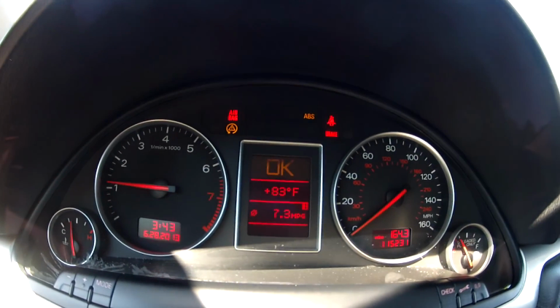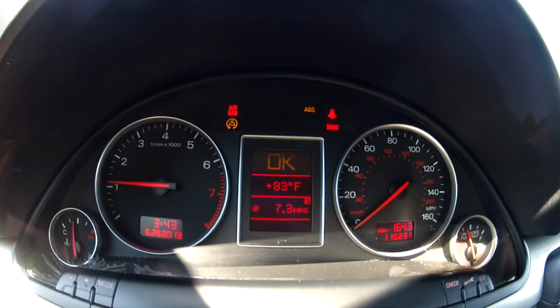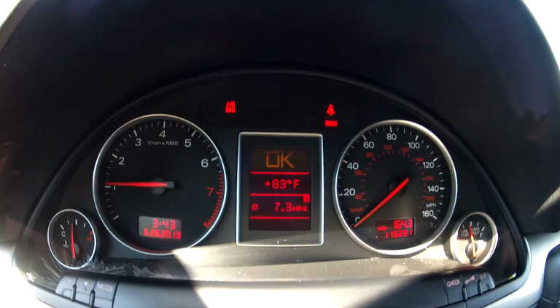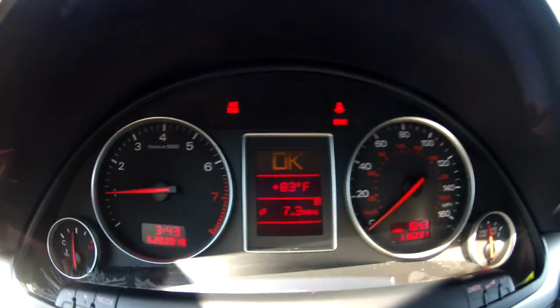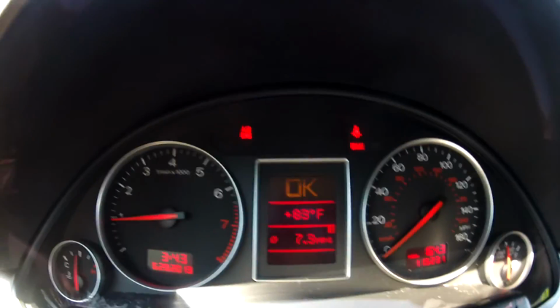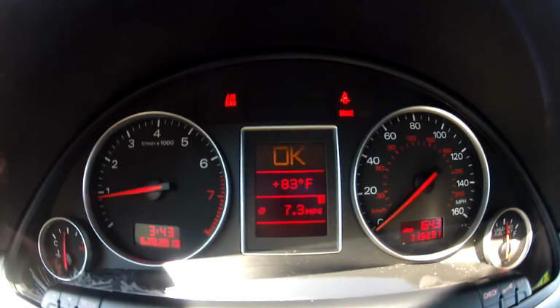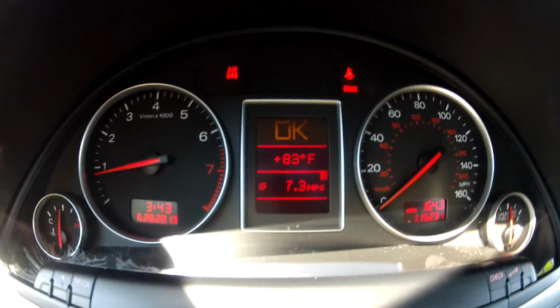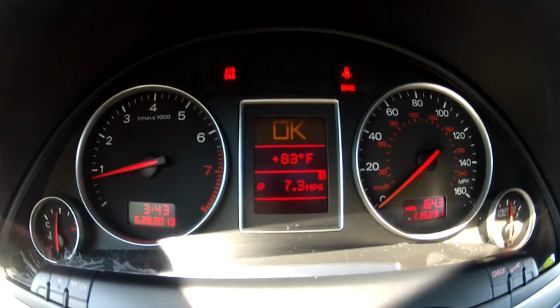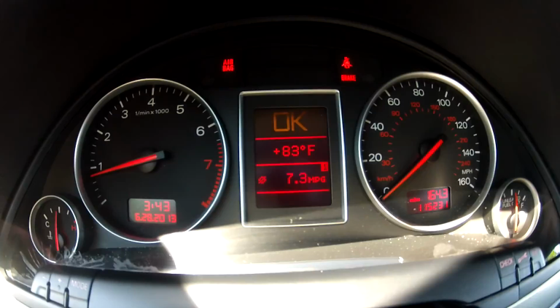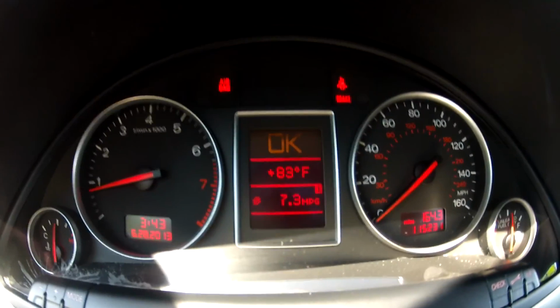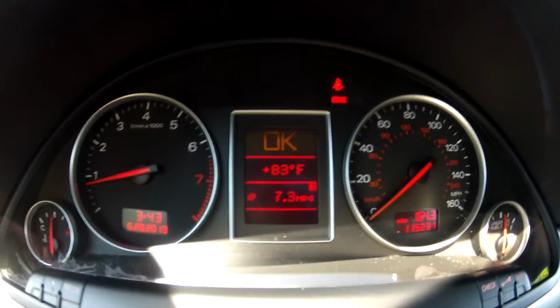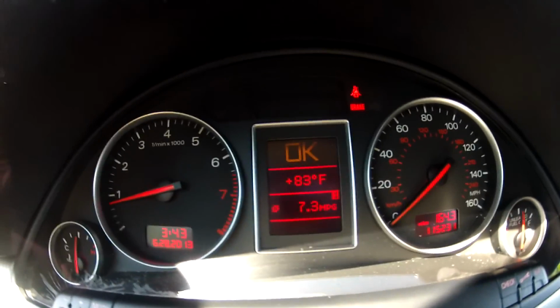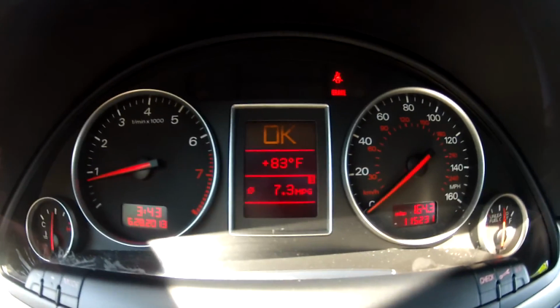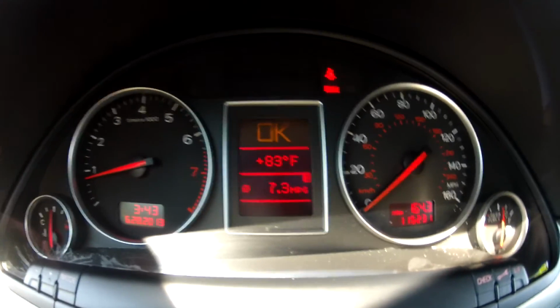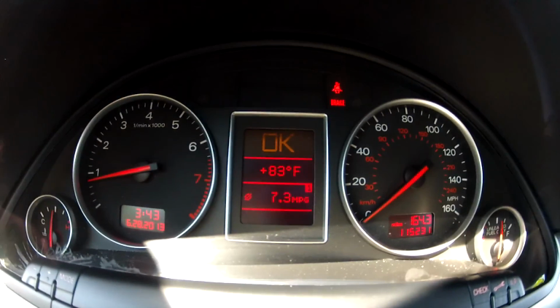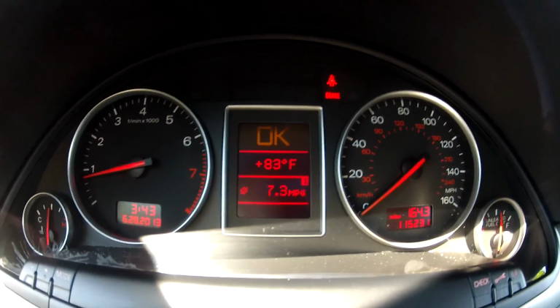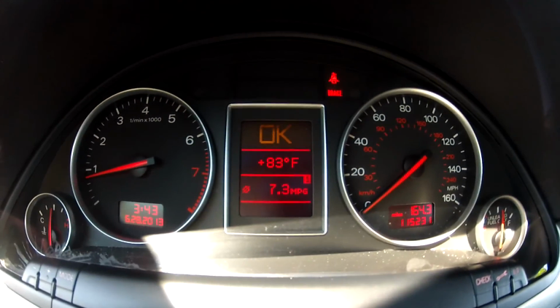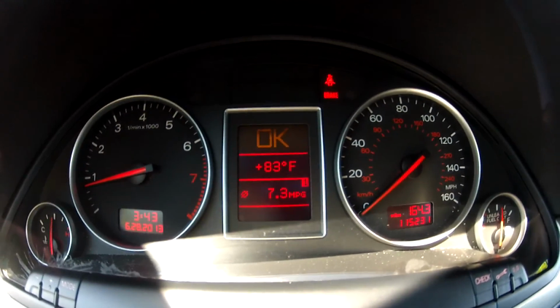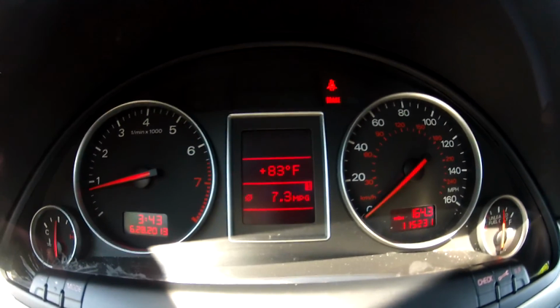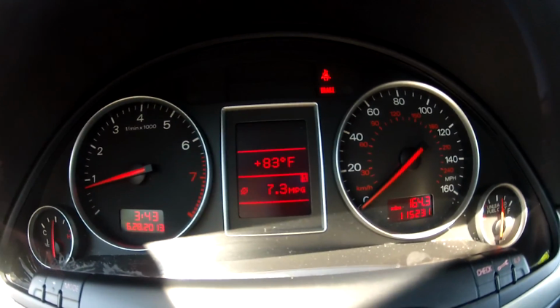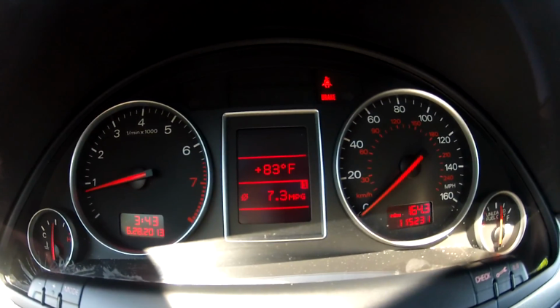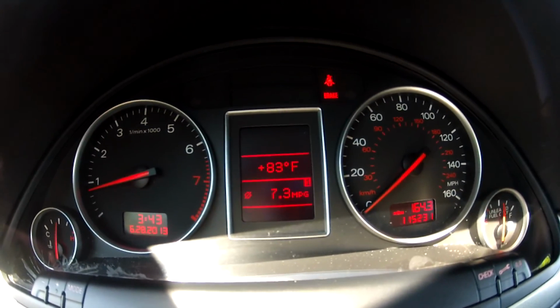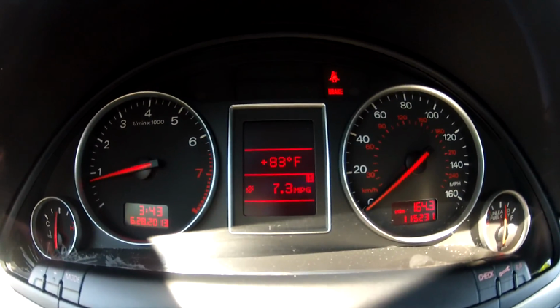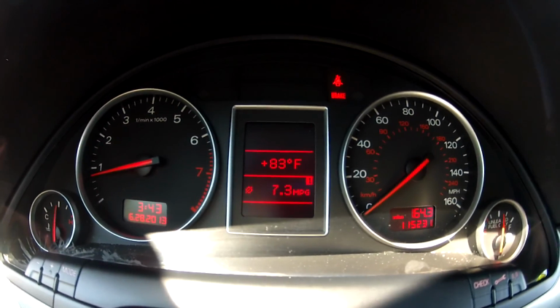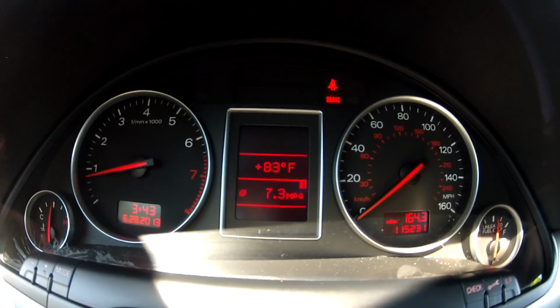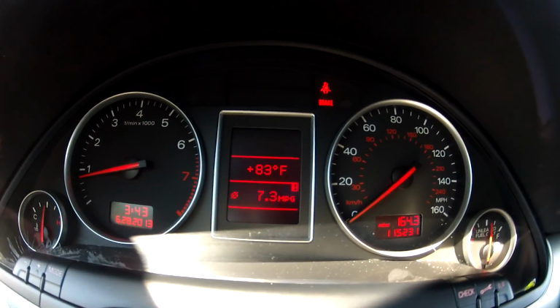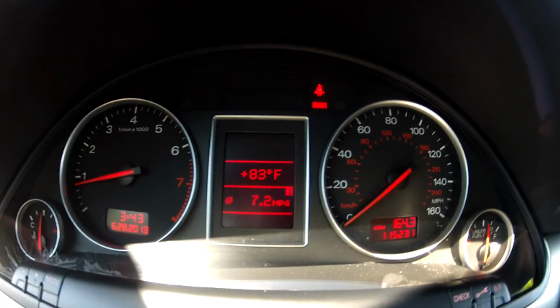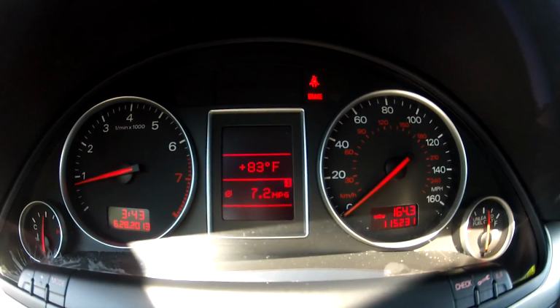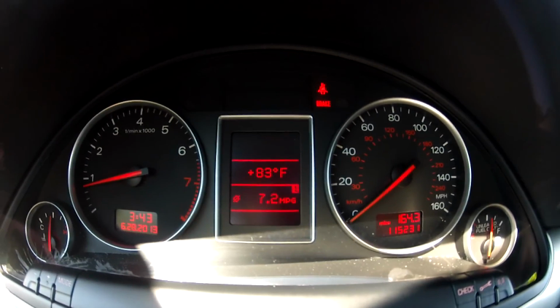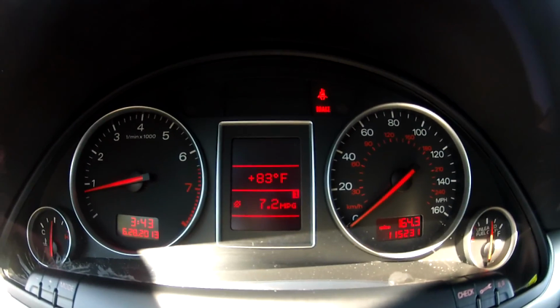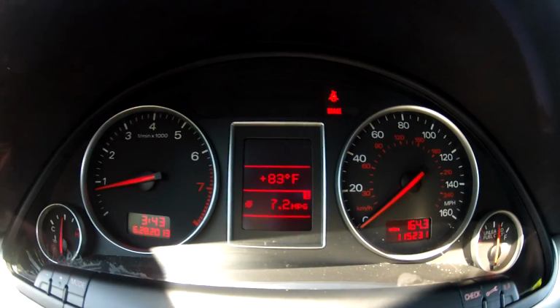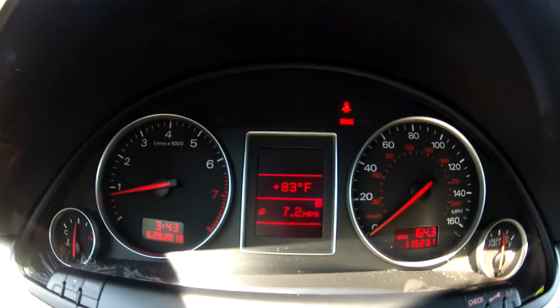As you can see, it starts right up and idles perfectly. There are no lights on the dash. Everything on this A4 works the way it did when it was new.